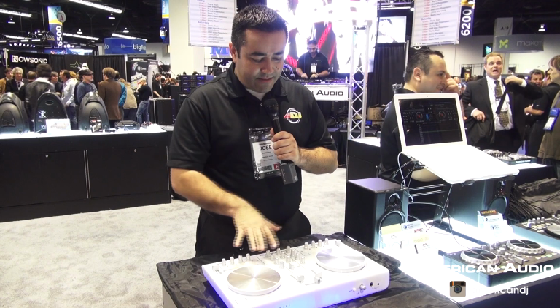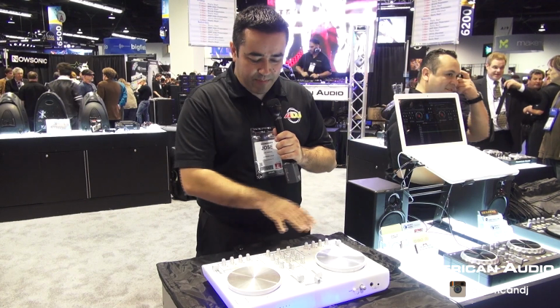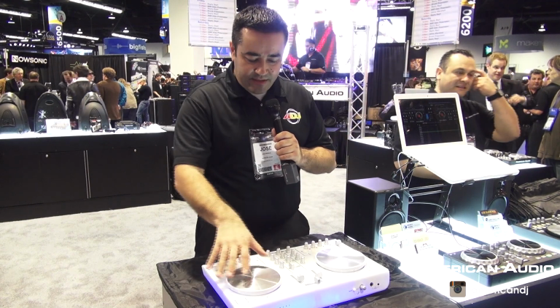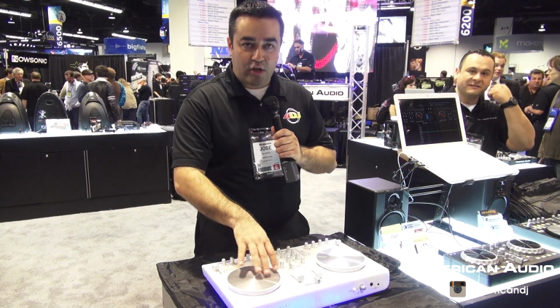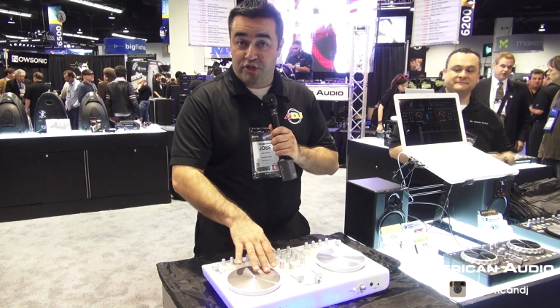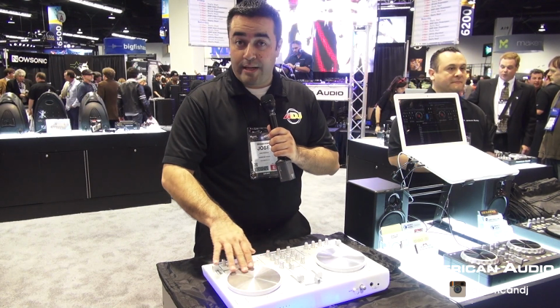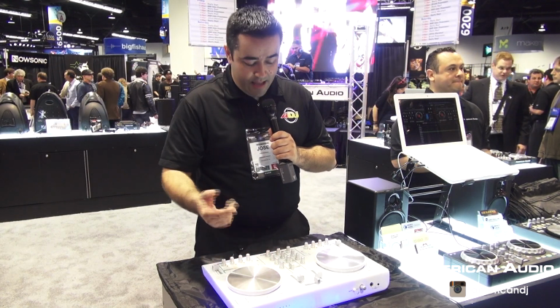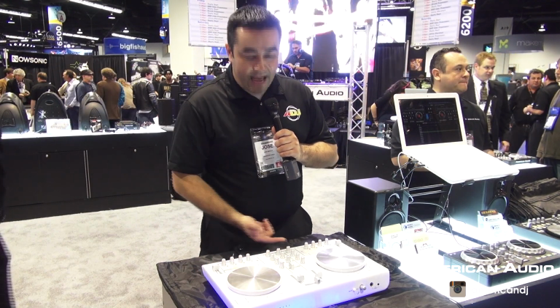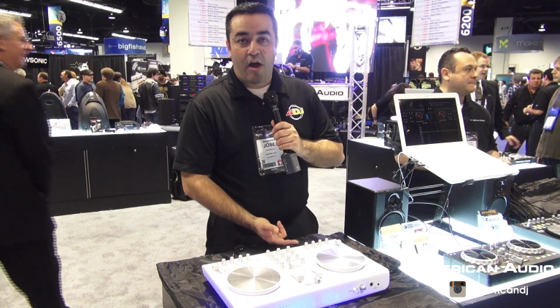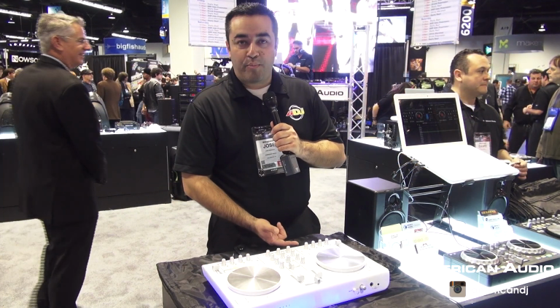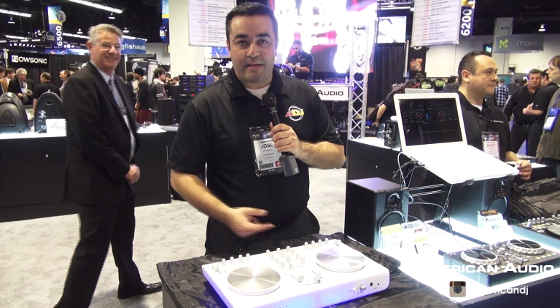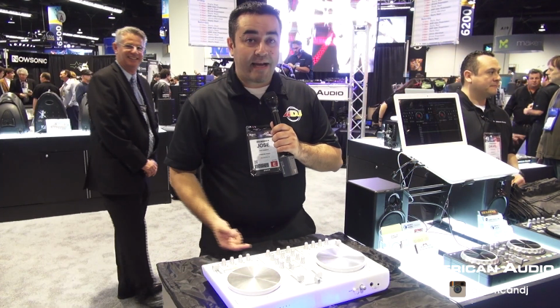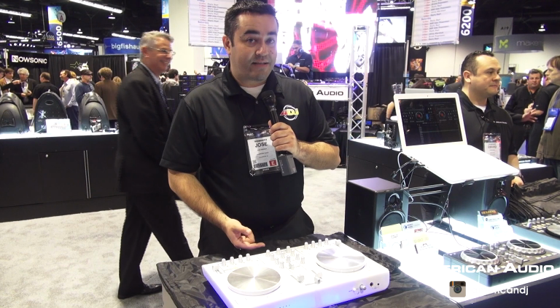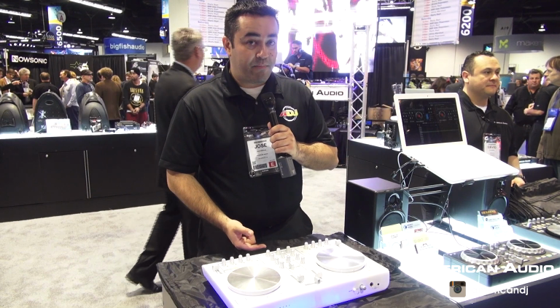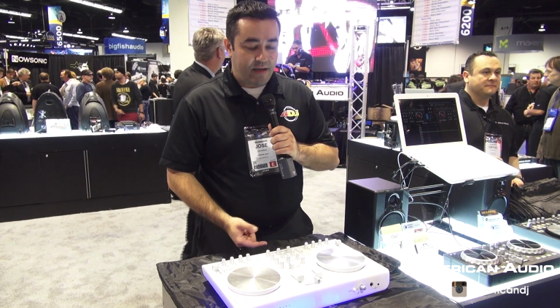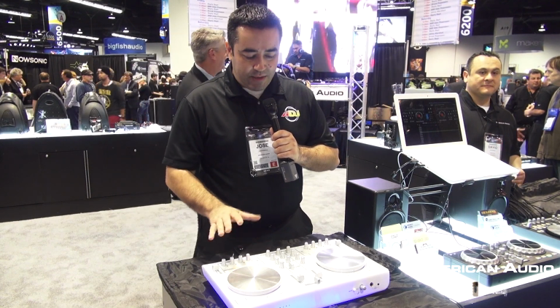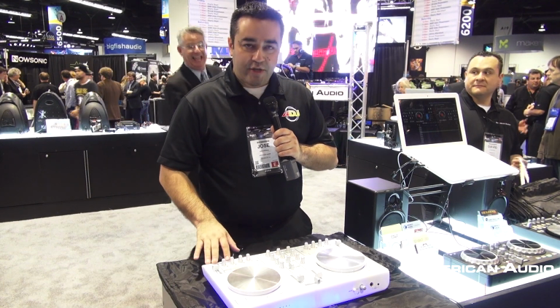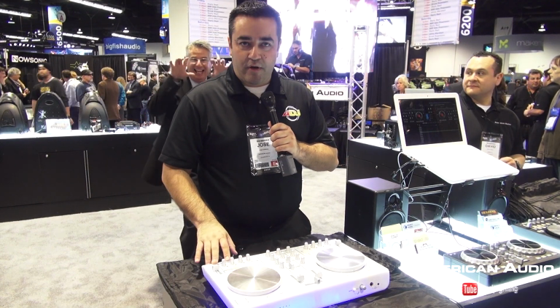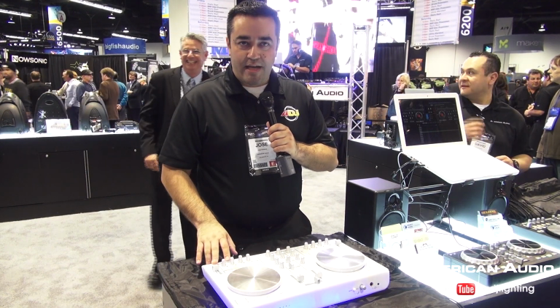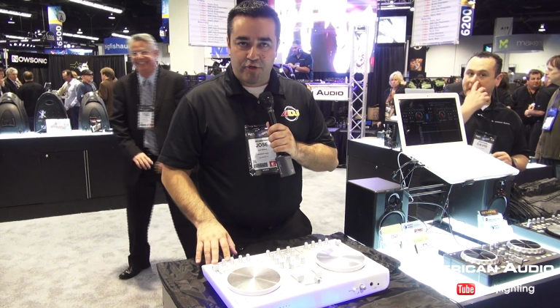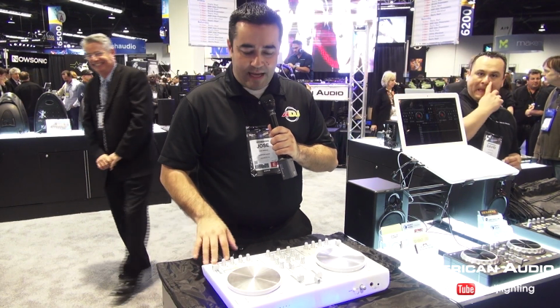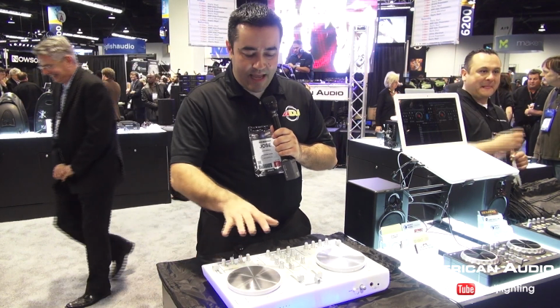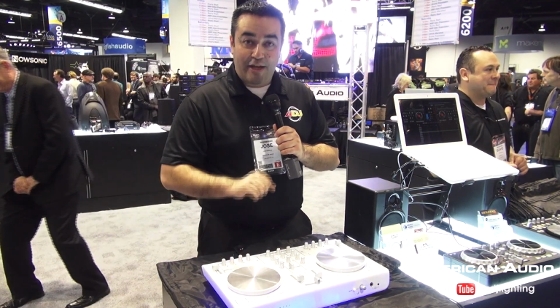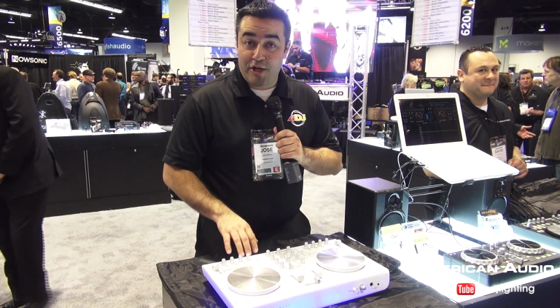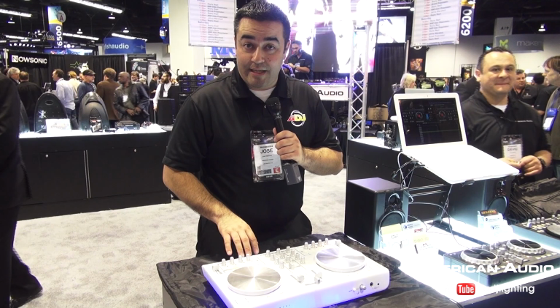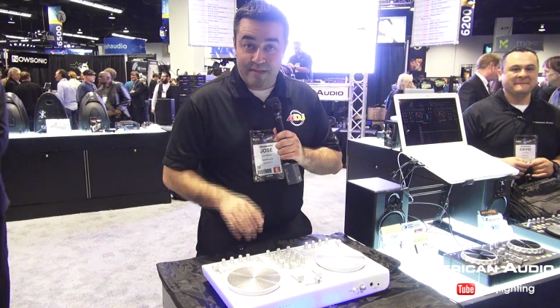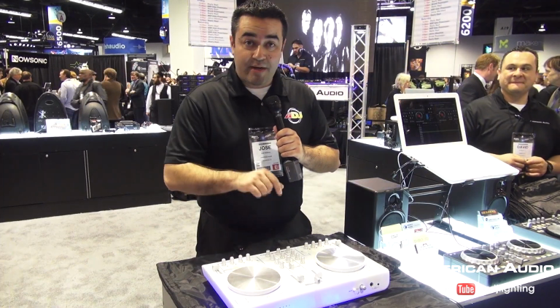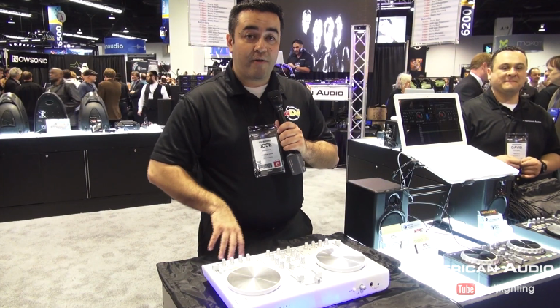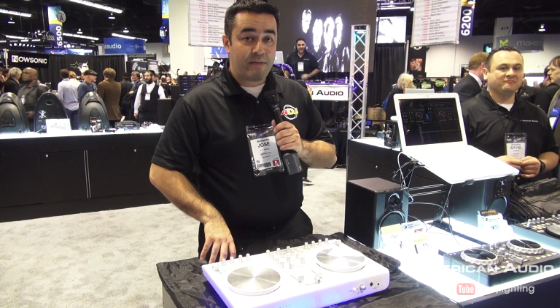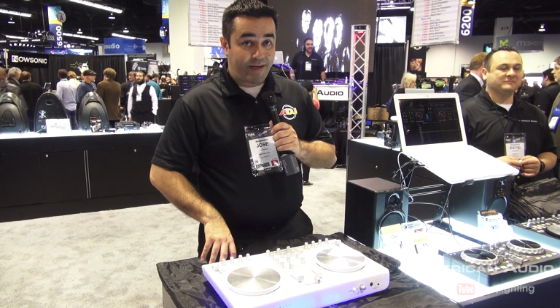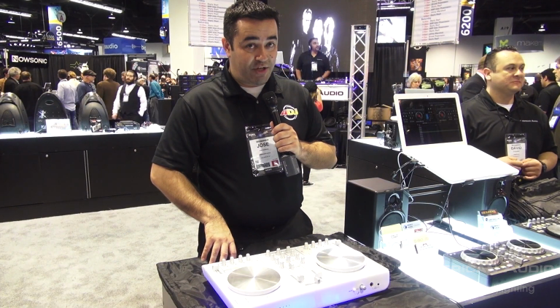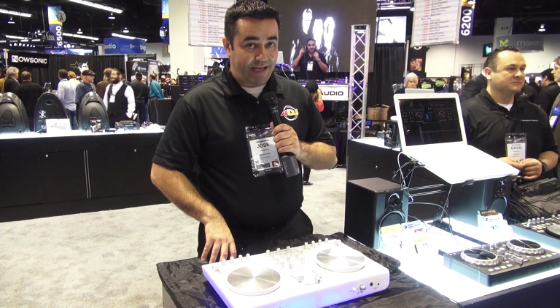It has the same capabilities — large jog wheel, XLR outputs, a mic XLR input. Really great controller for all you guys who want to travel light and look good doing it. This is the American Audio VMS4 DJ Jelly.